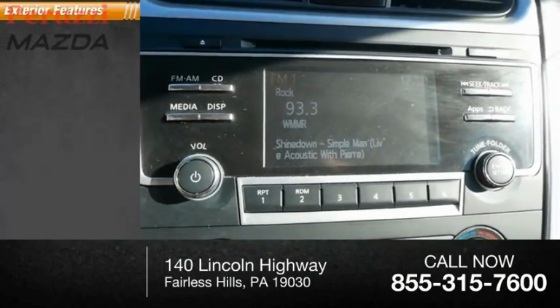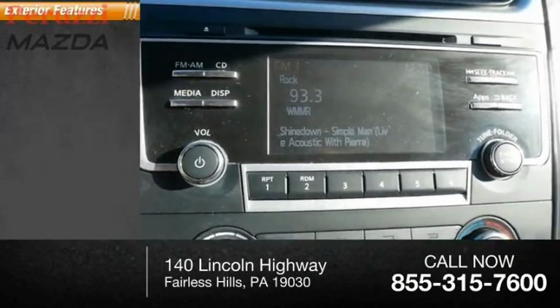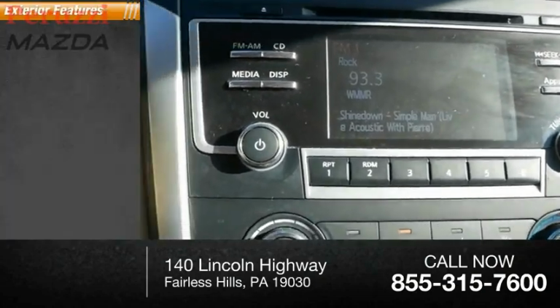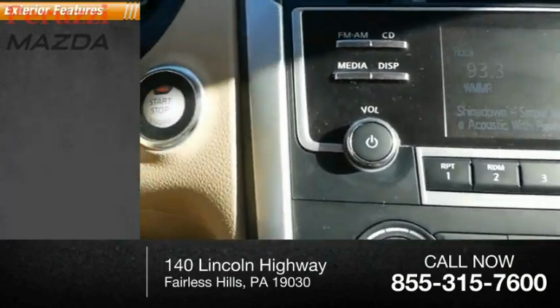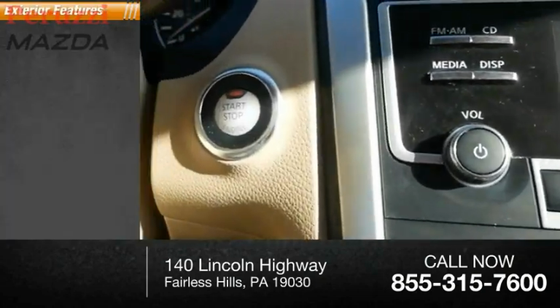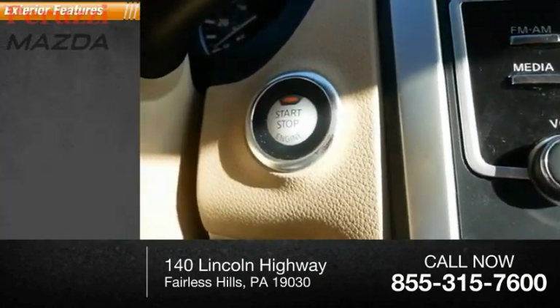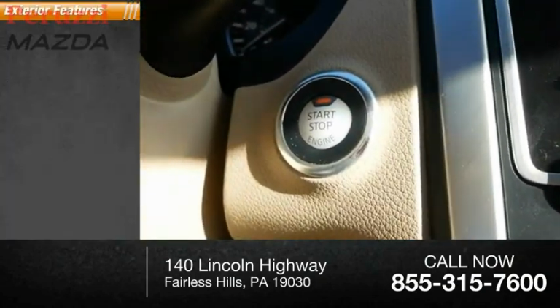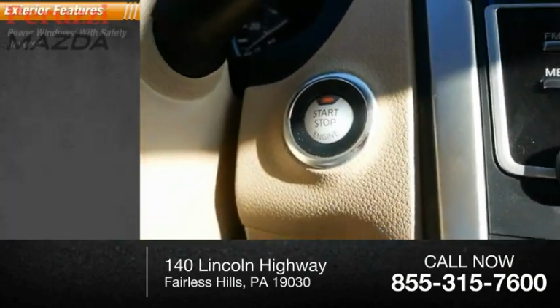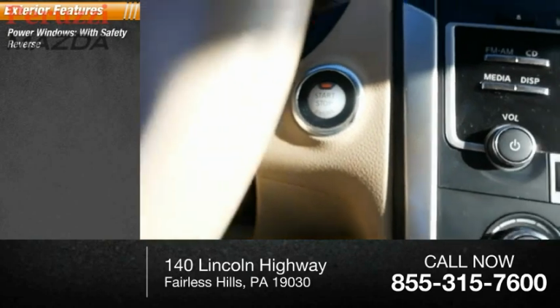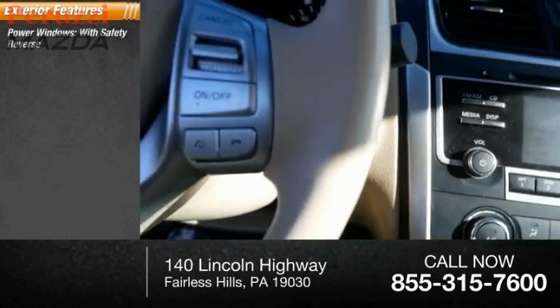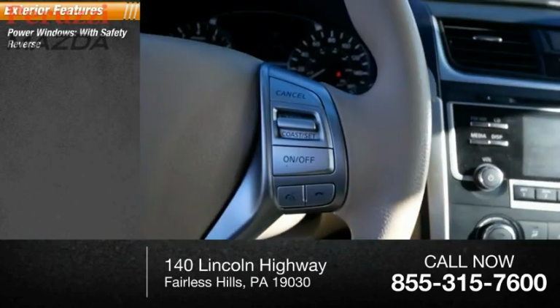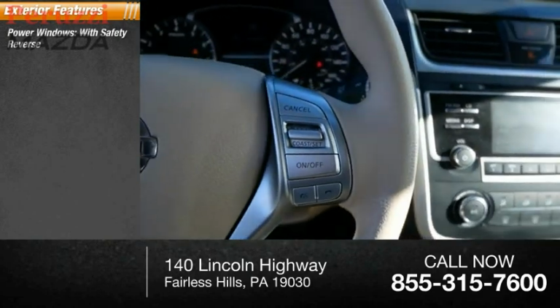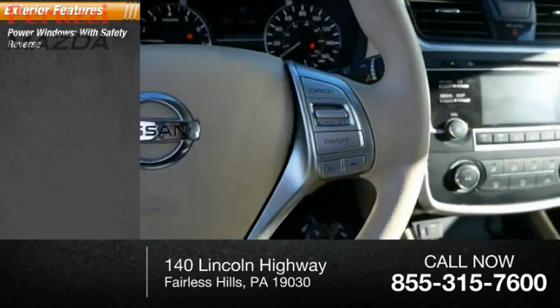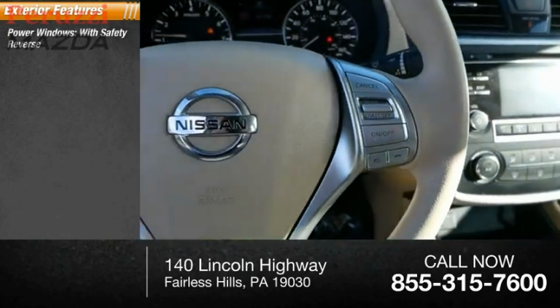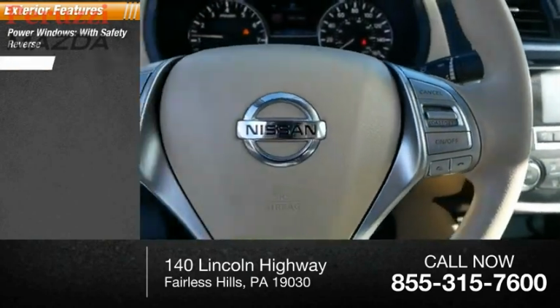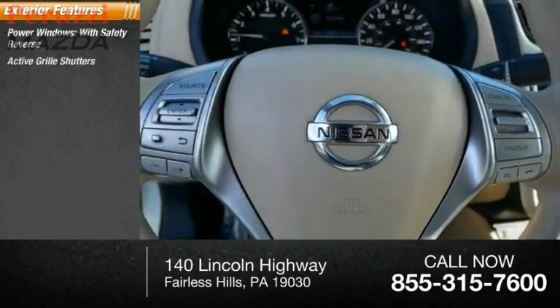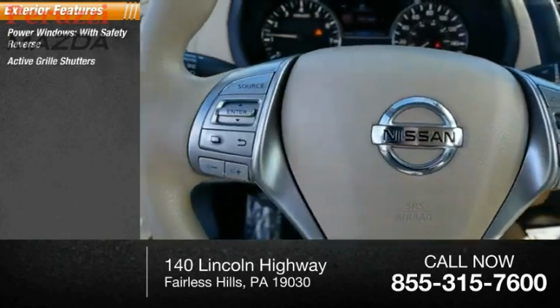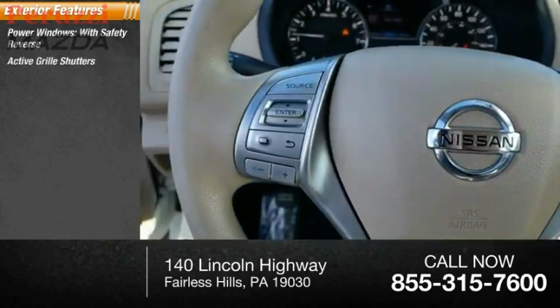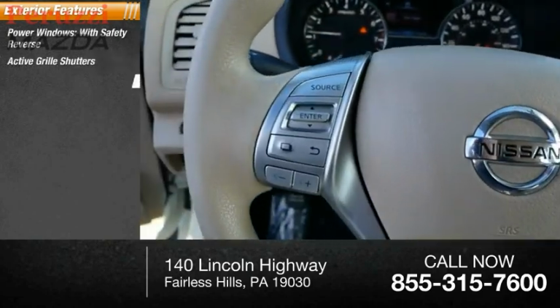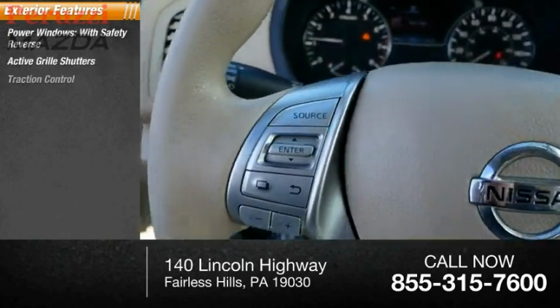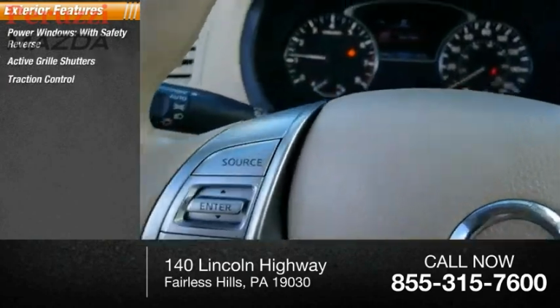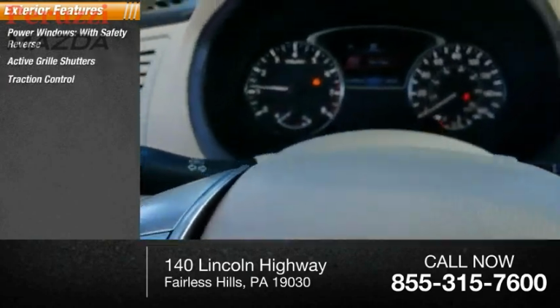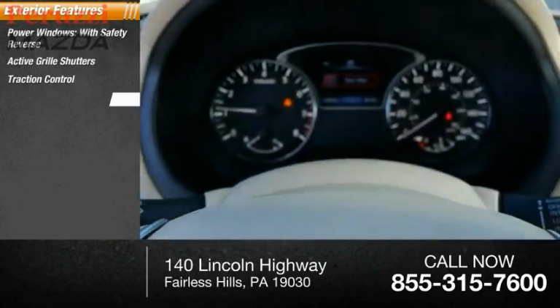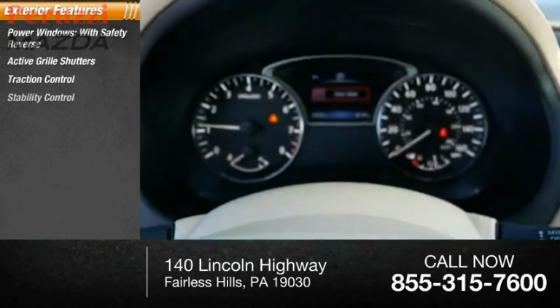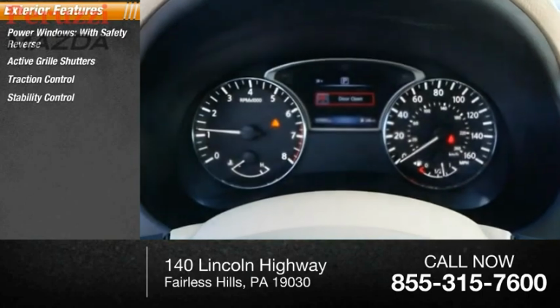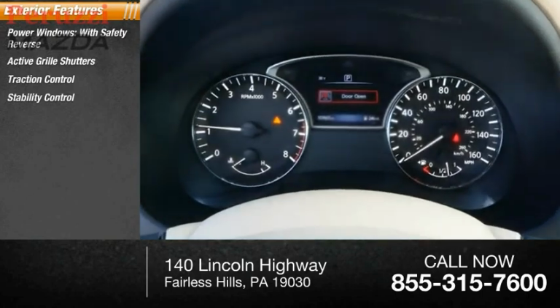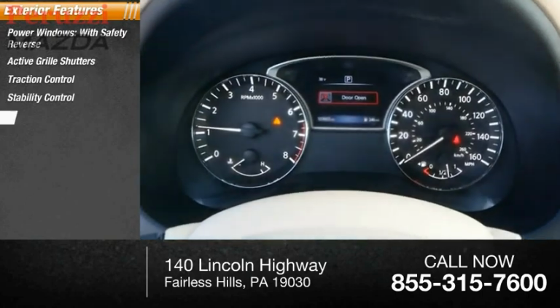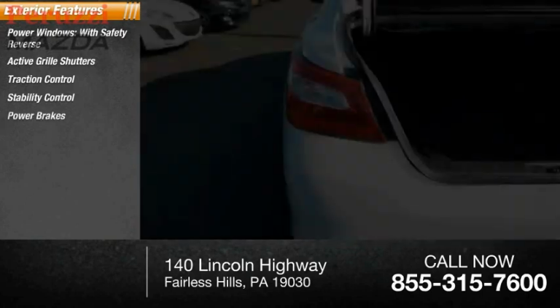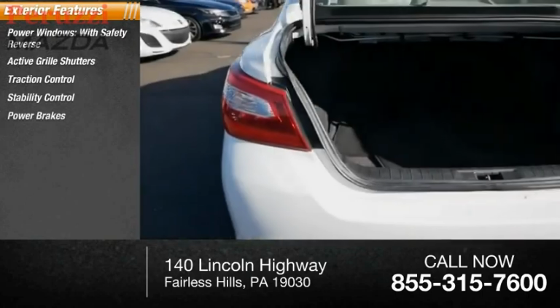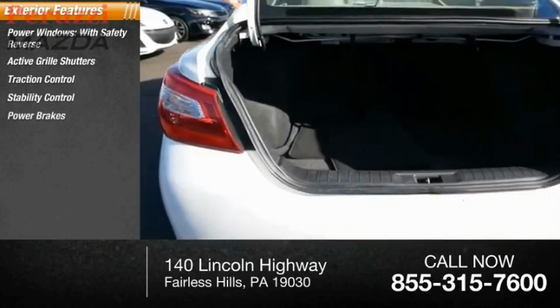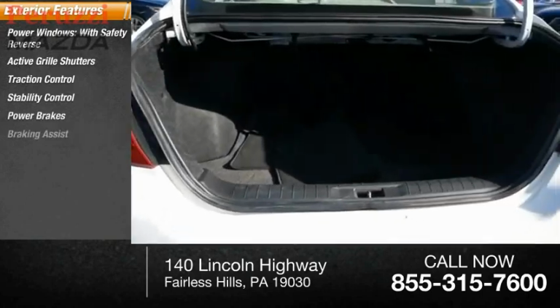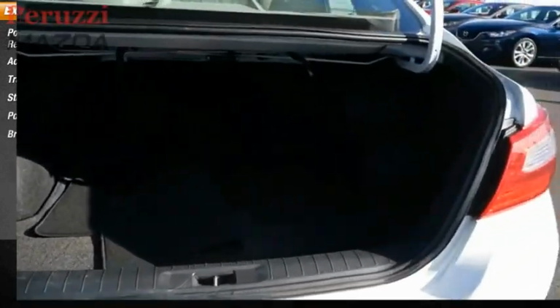Here are some of this vehicle's great options: power windows with safety reverse, active grille shutters, traction control, stability control, power brakes, and braking assist.